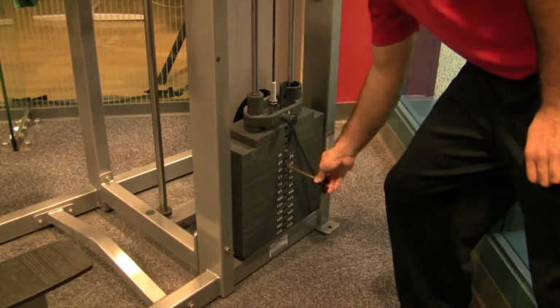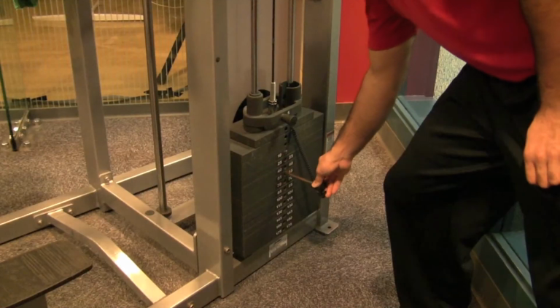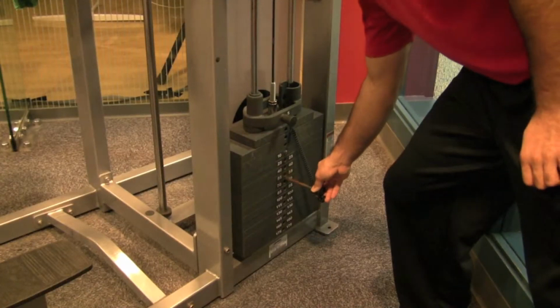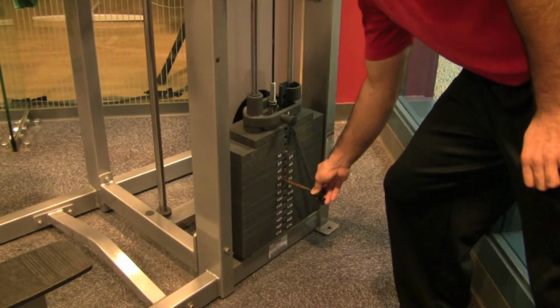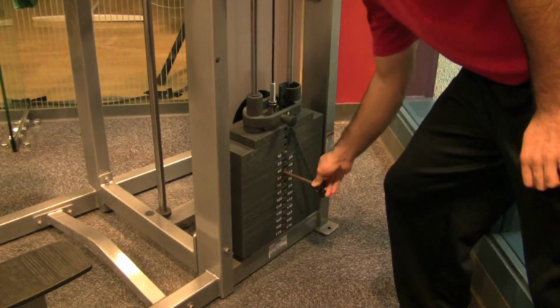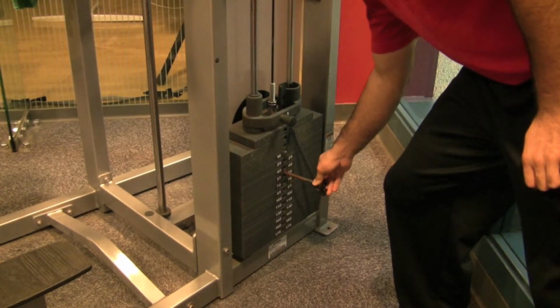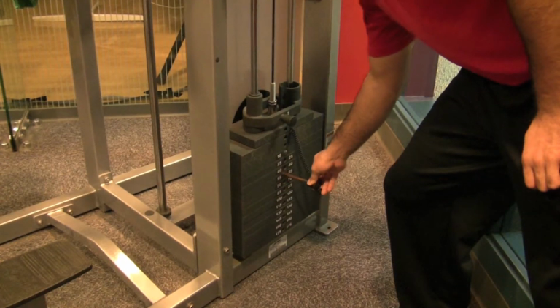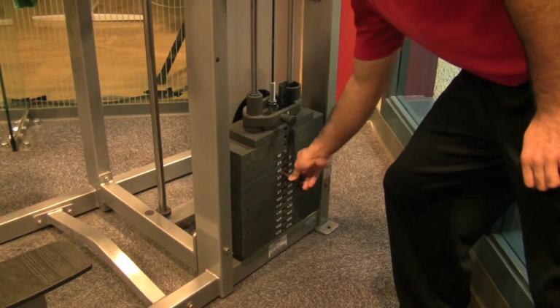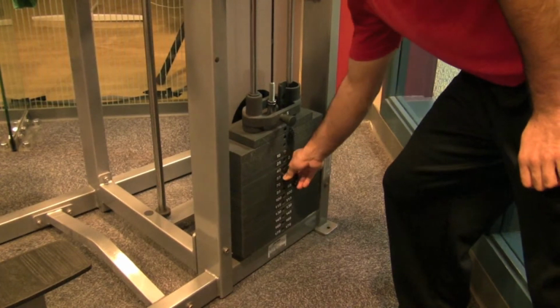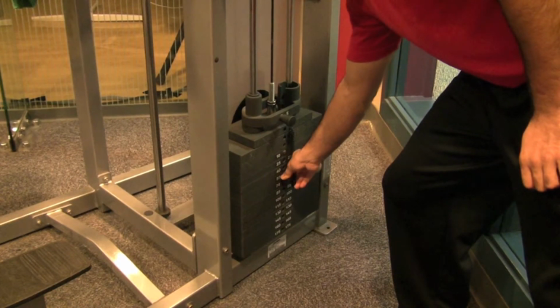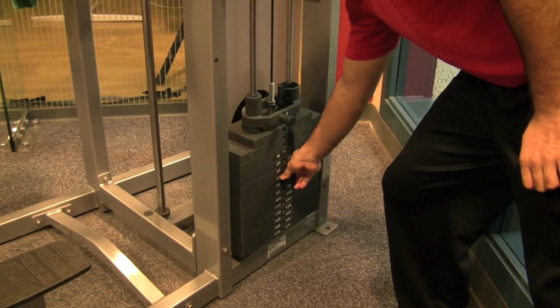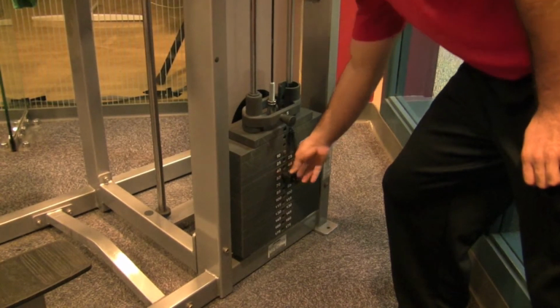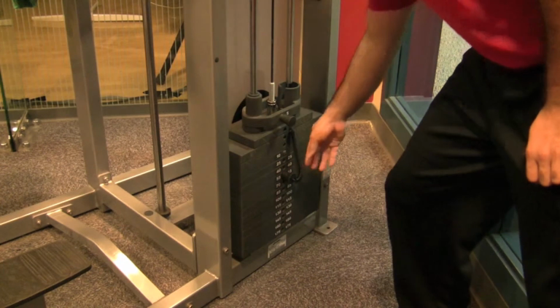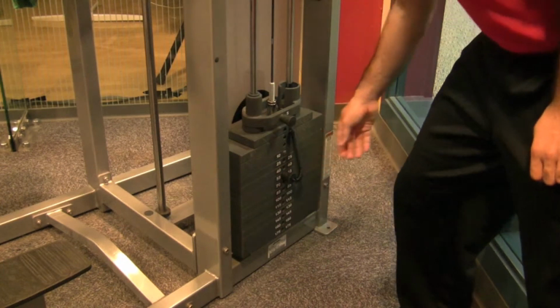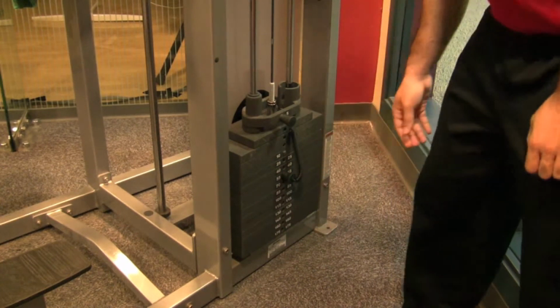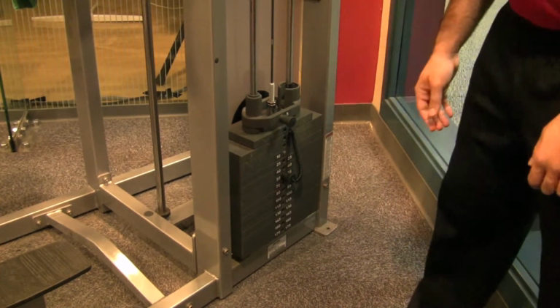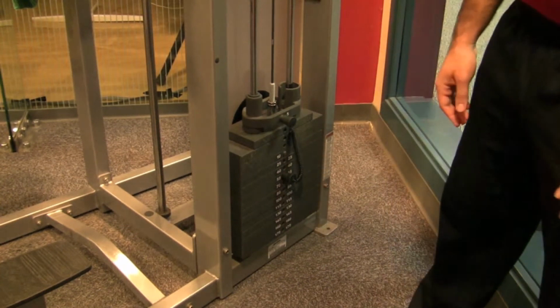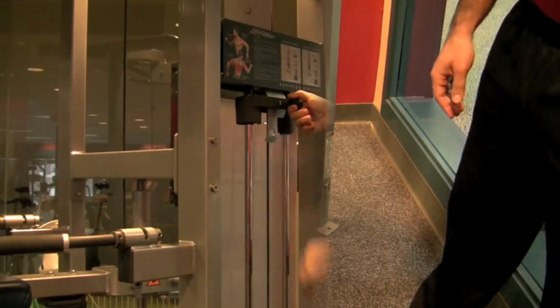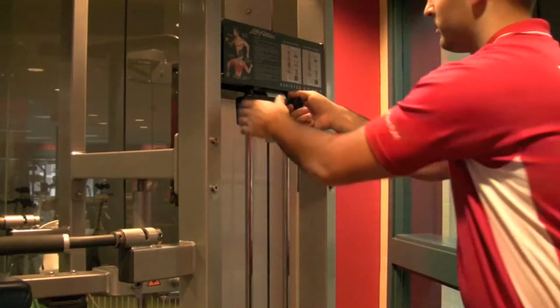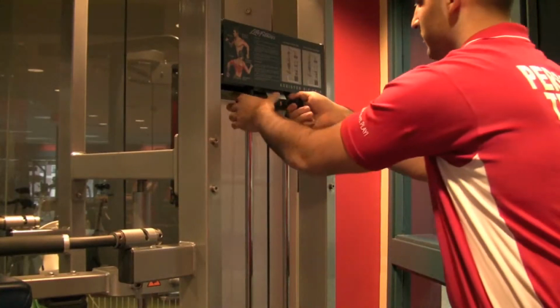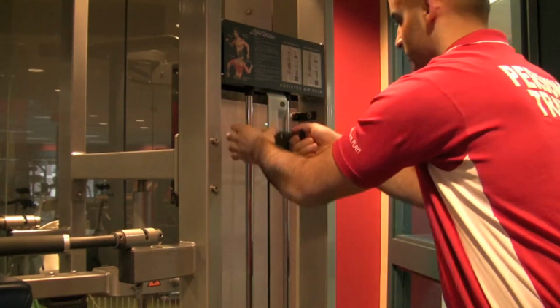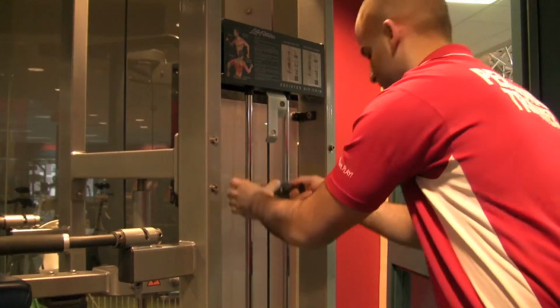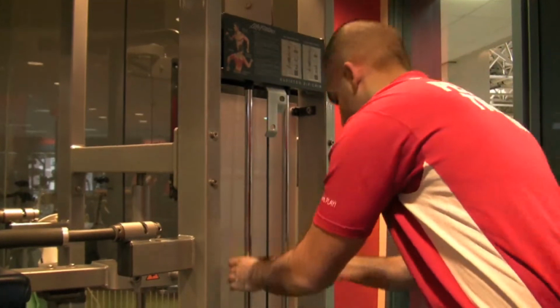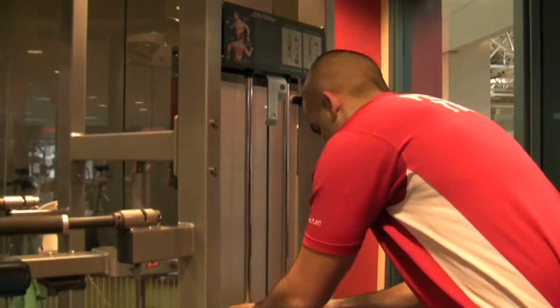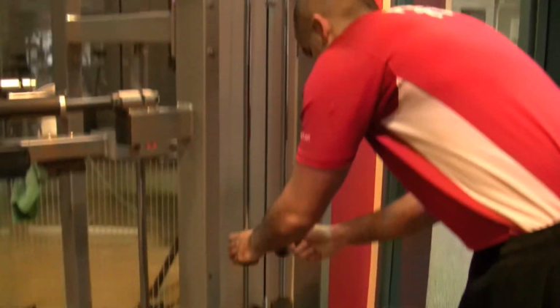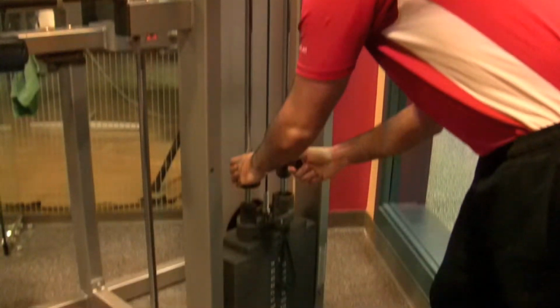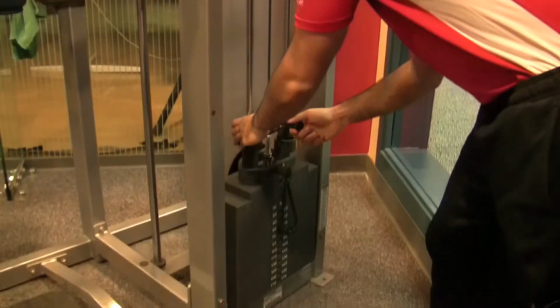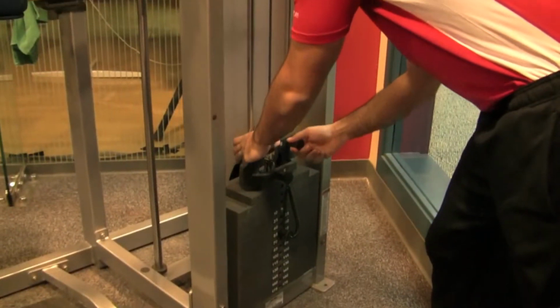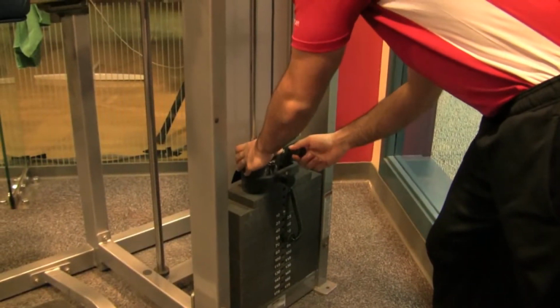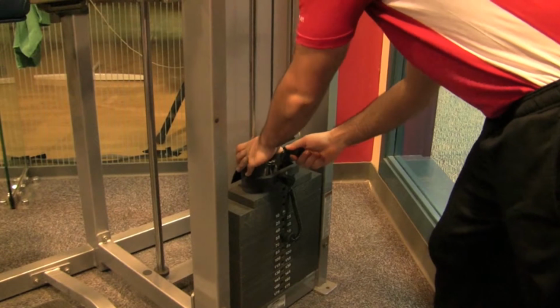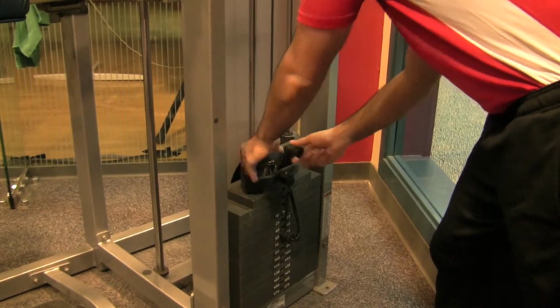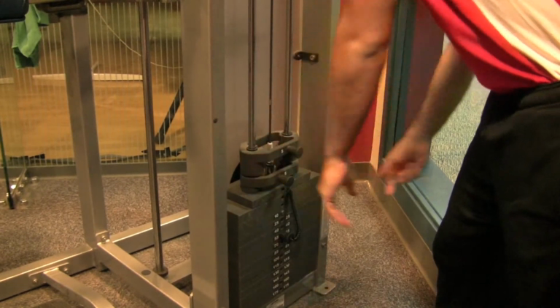To adjust your weight, pull out the pin and adjust accordingly. If additional weight is needed, drop down the five pound bar at the top.